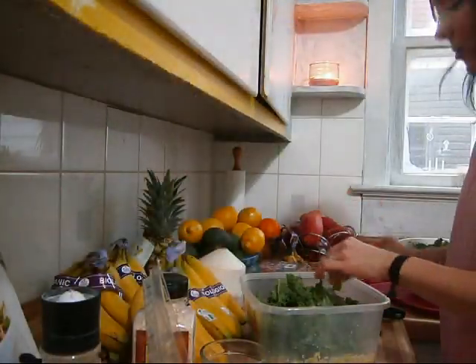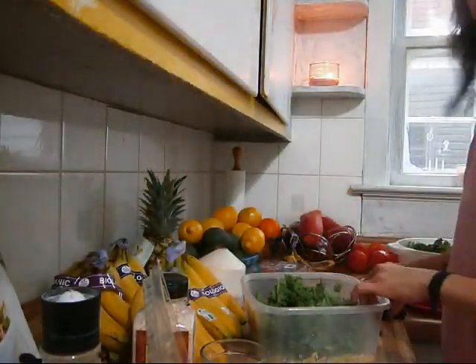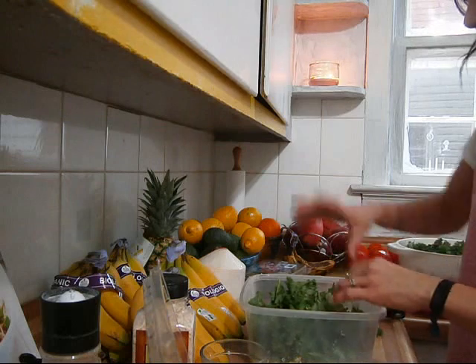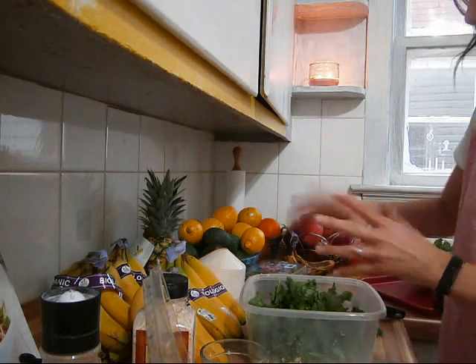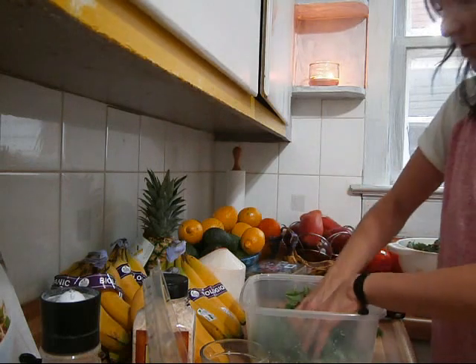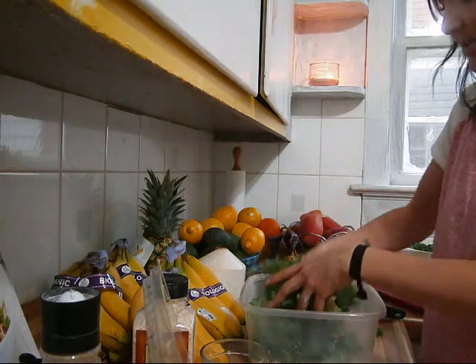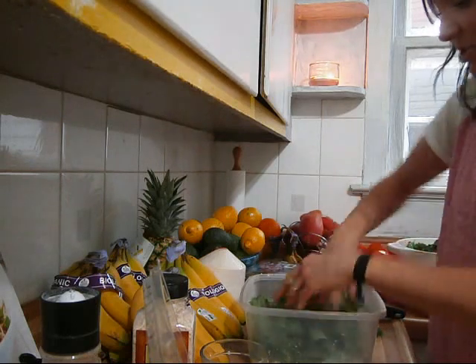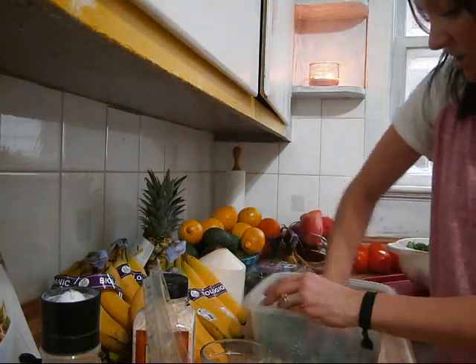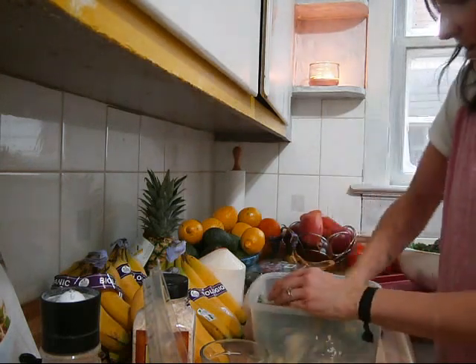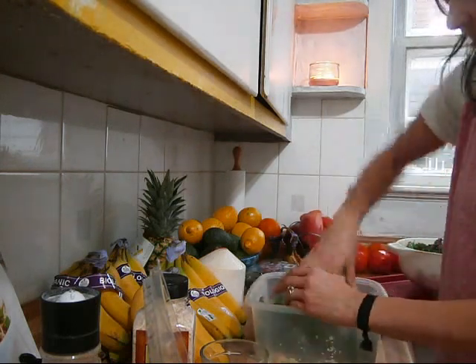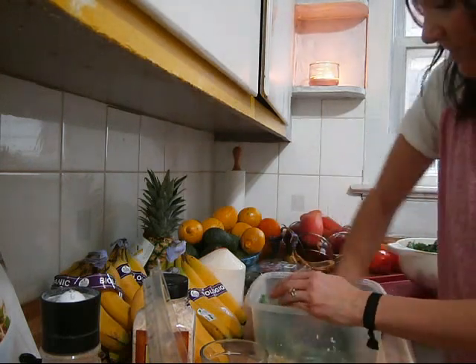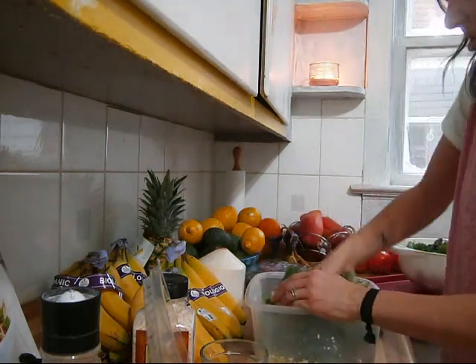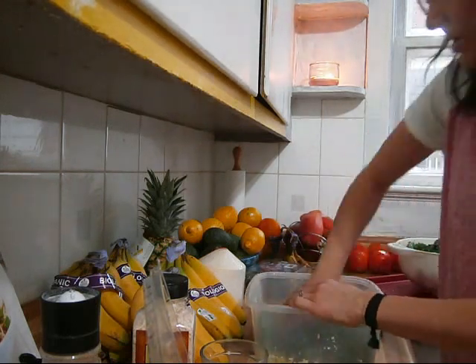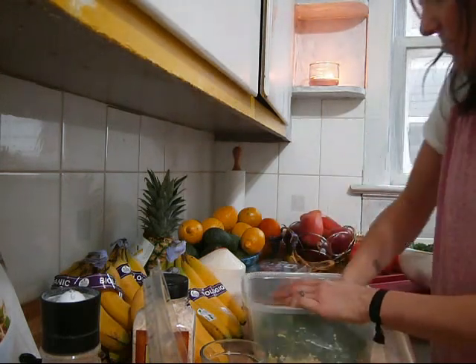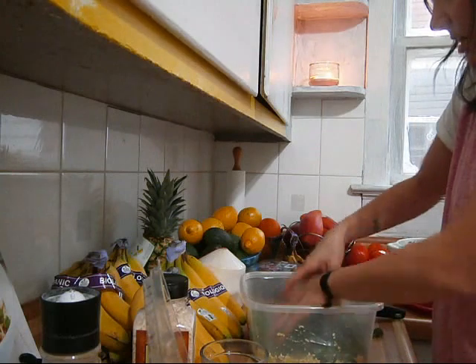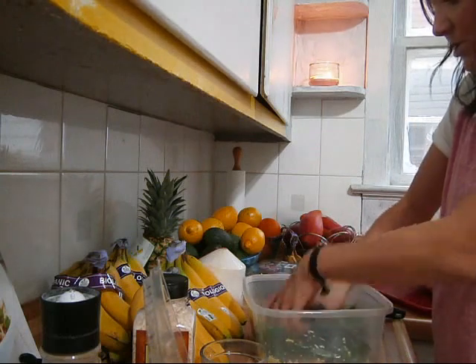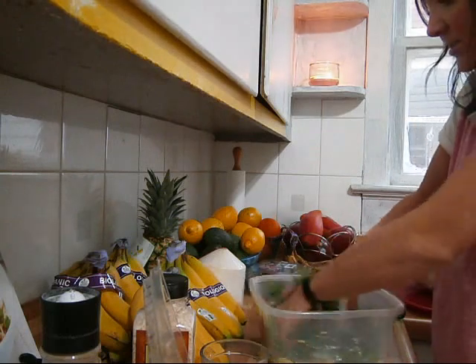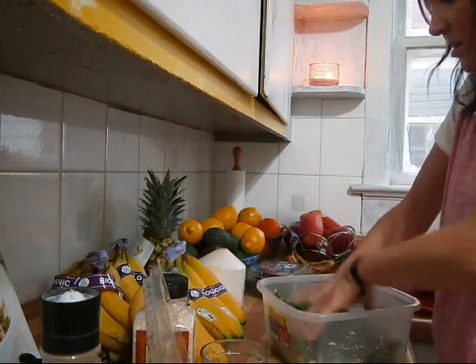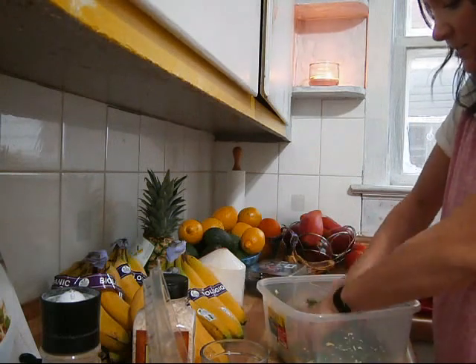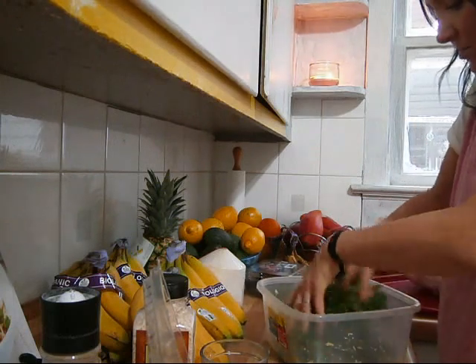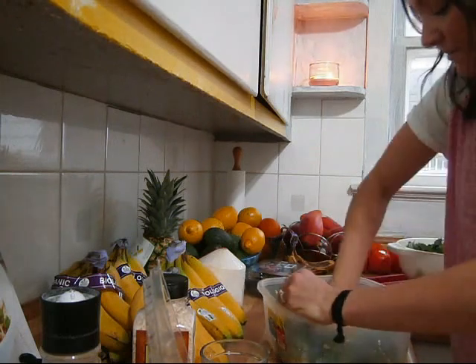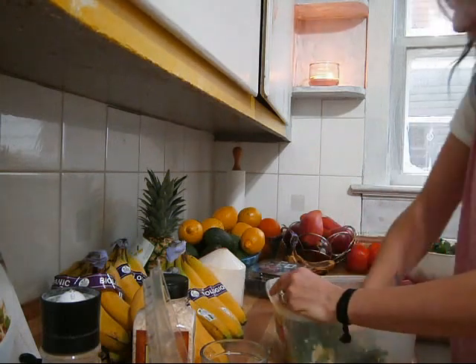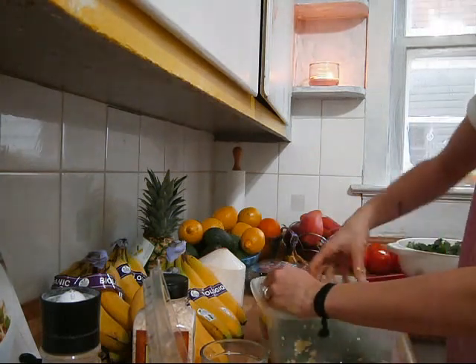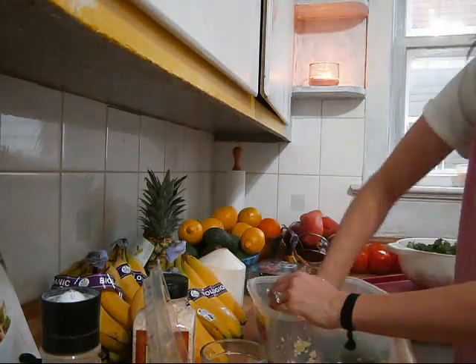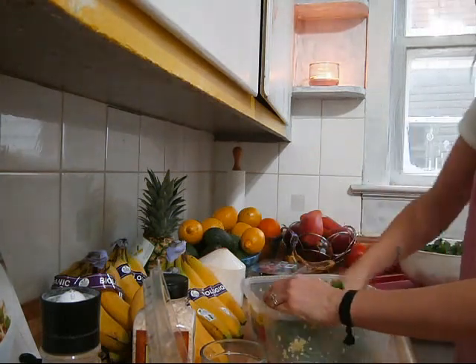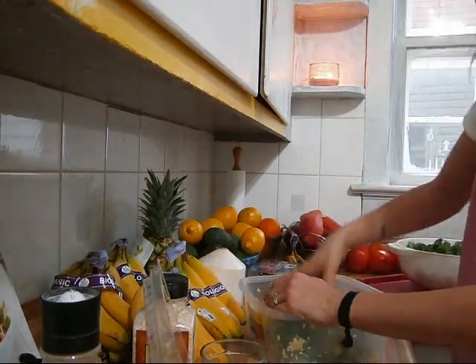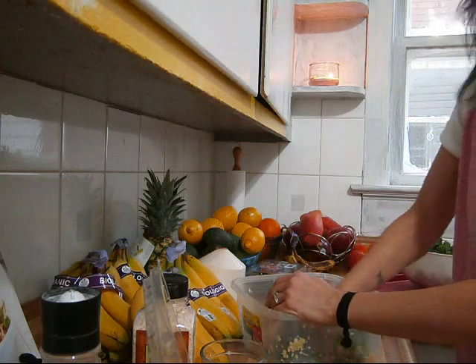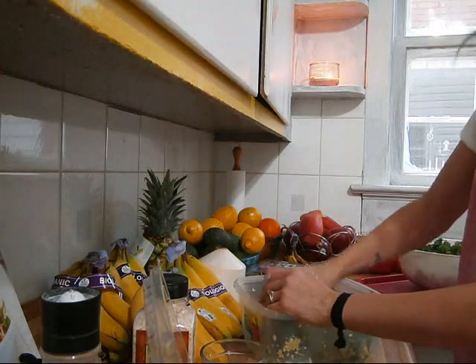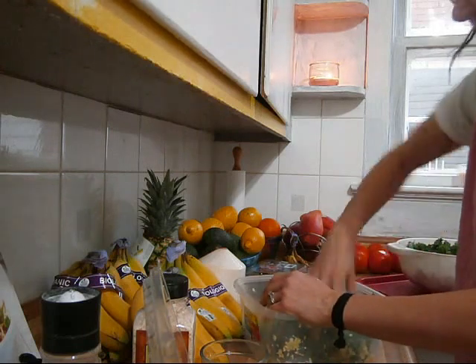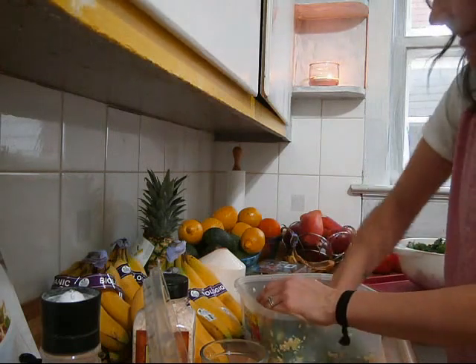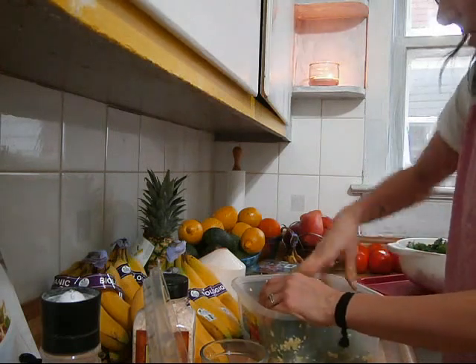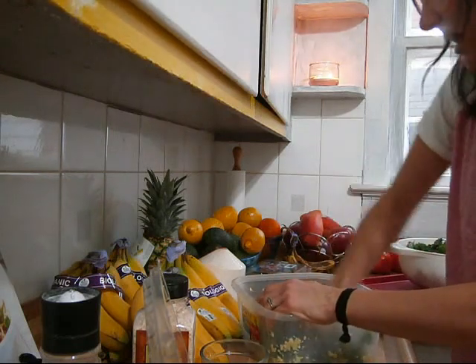Once you've added in your kale, you're just going to massage the kale leaves into the avocado mixture until all of them are coated. Massaging the kale is going to make the leaves a little bit more tender and less bitter and tough.